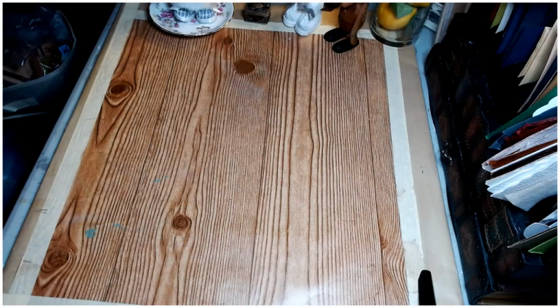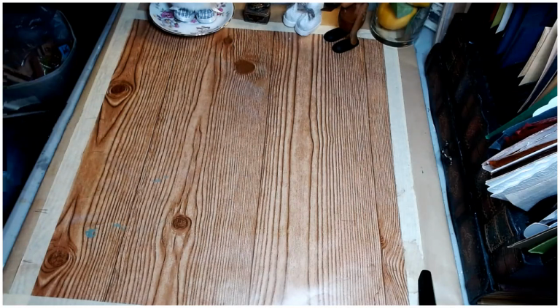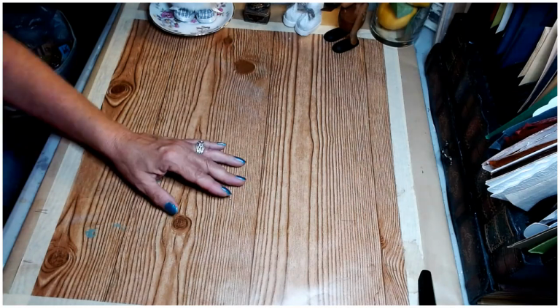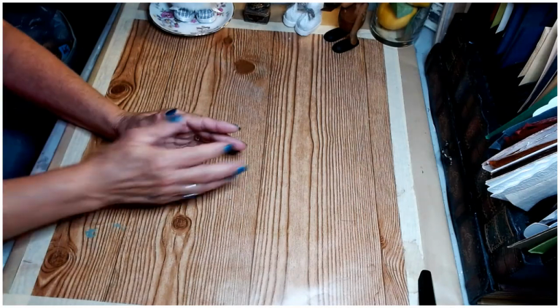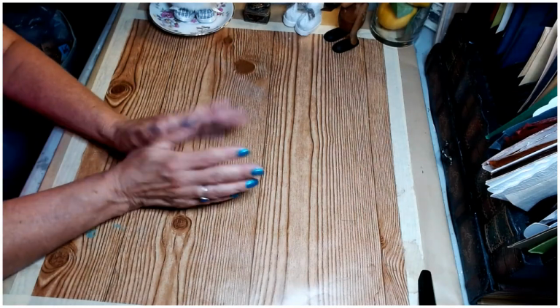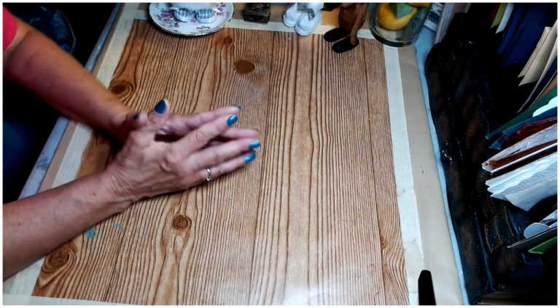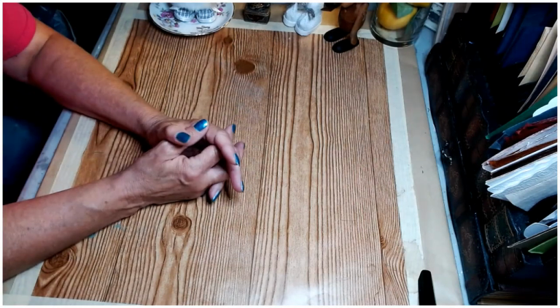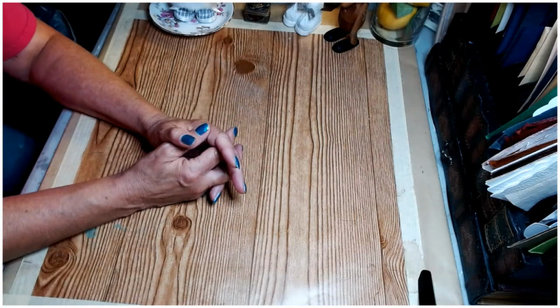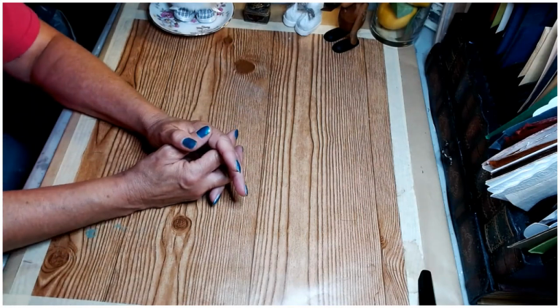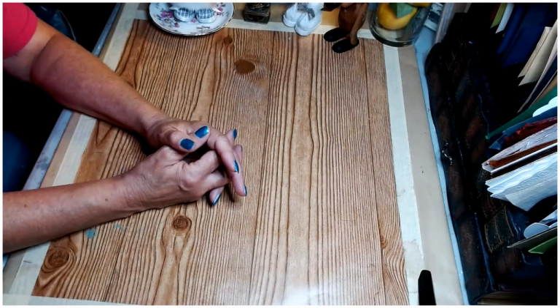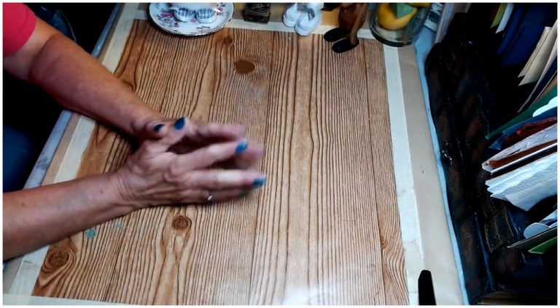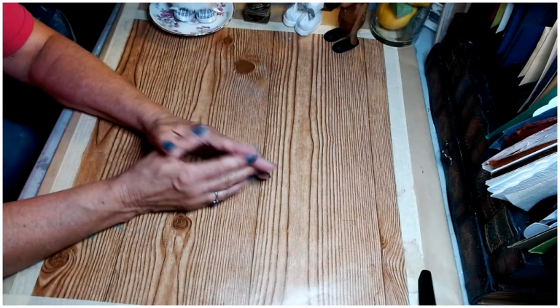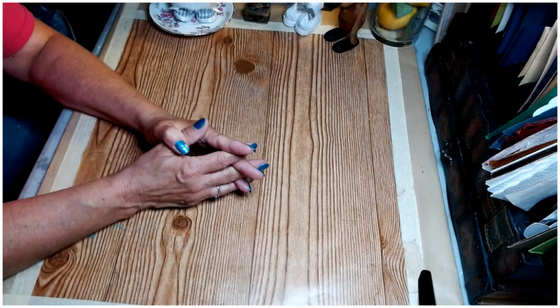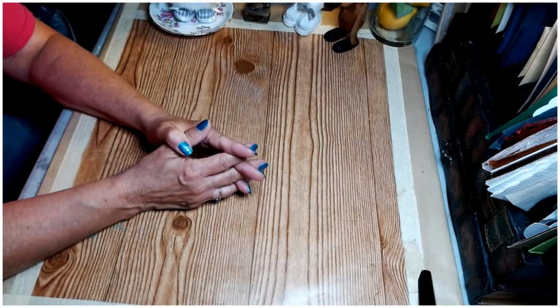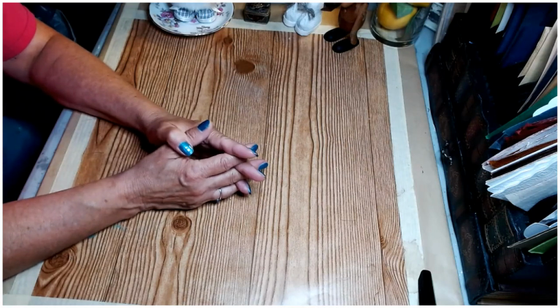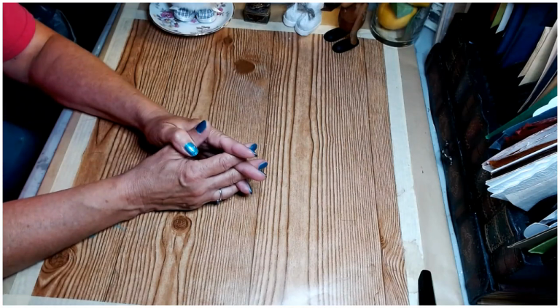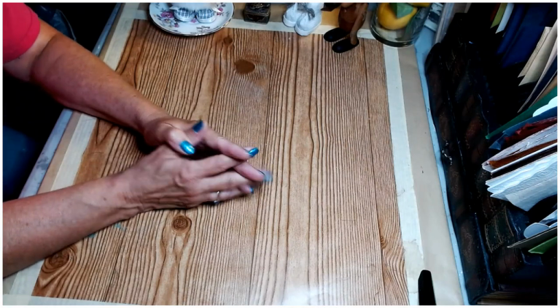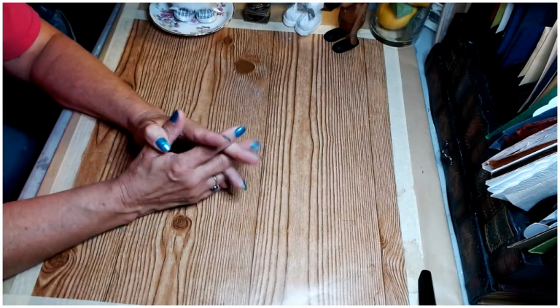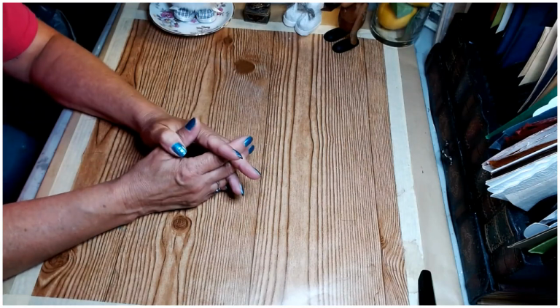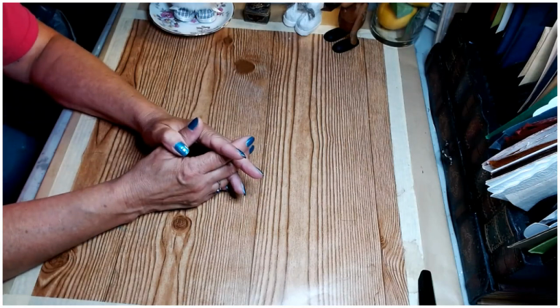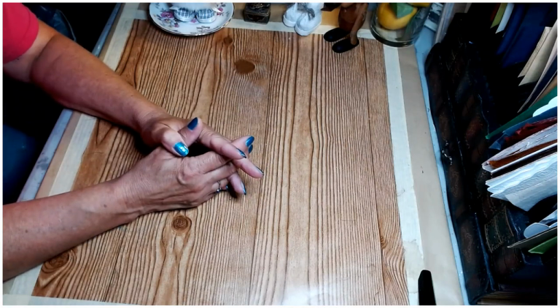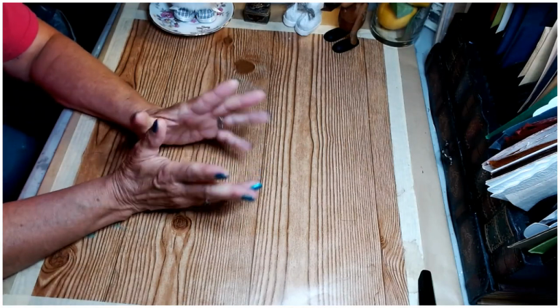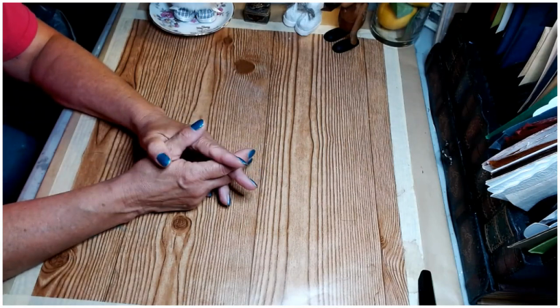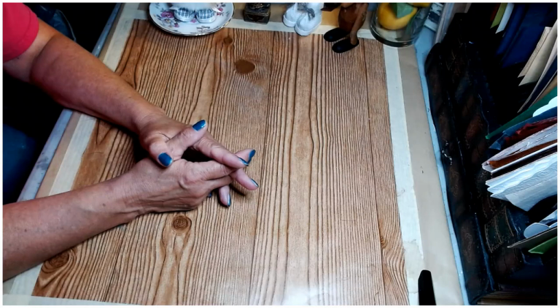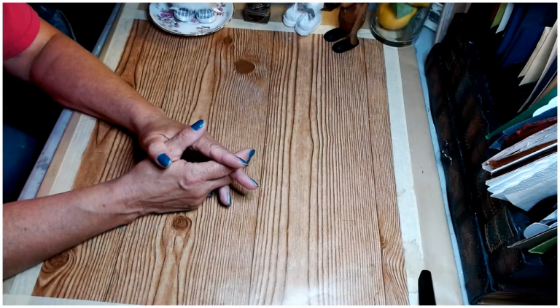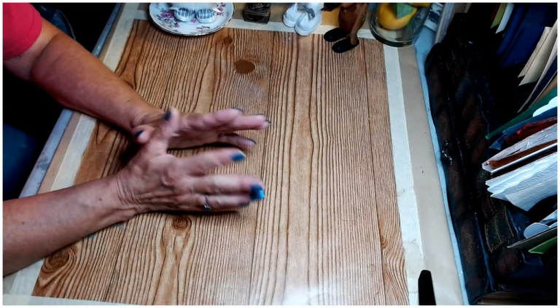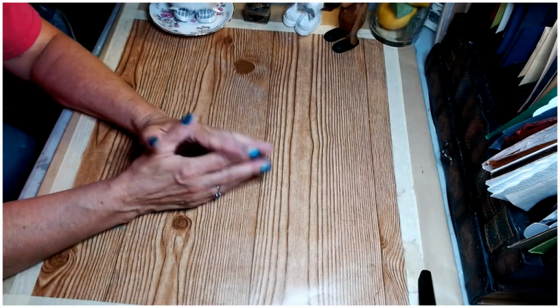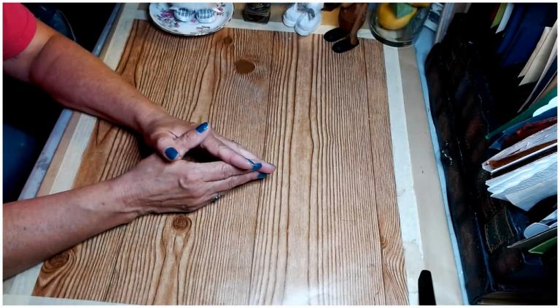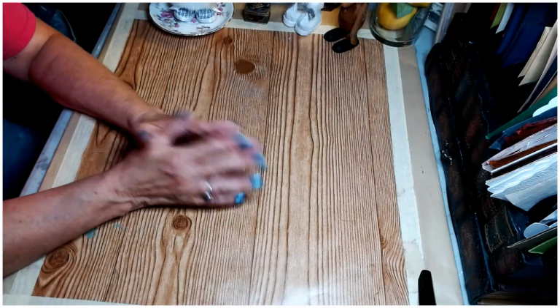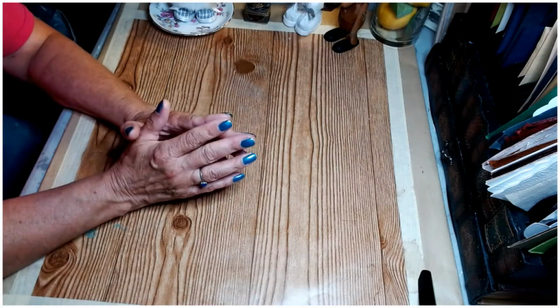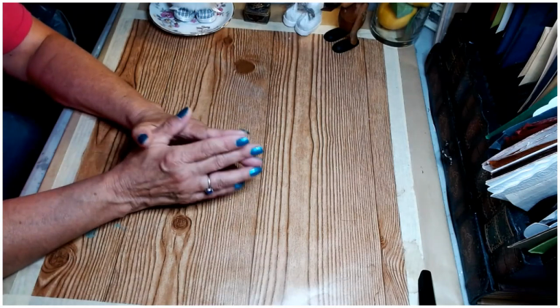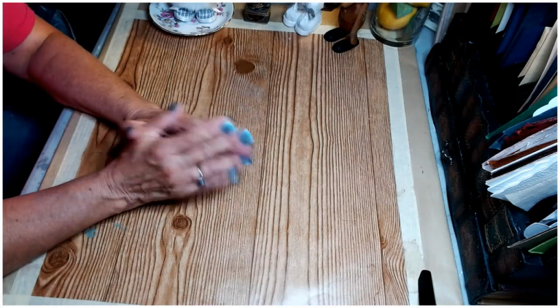Welcome to my channel. My name is Shawnee and we are Glitzy Stitches Home DIY. If you're new to my channel, welcome. If you're a returning subscriber, welcome. I hope everyone's having a fantastic day.